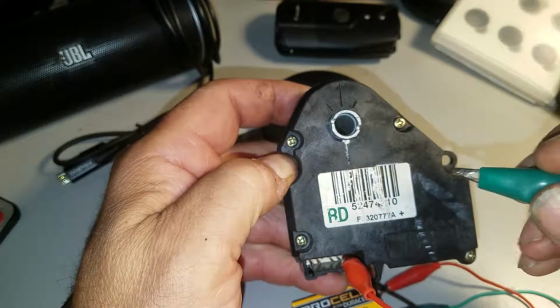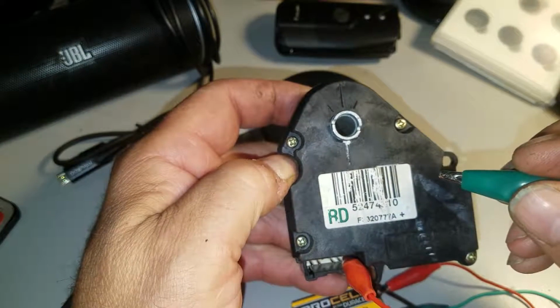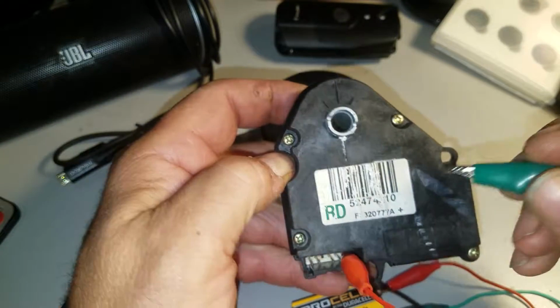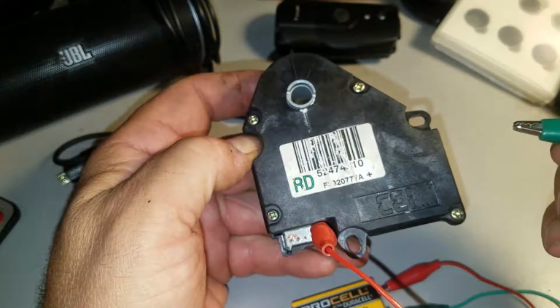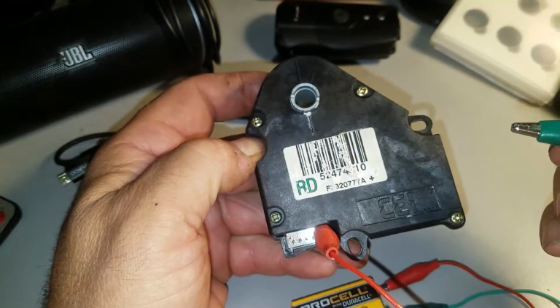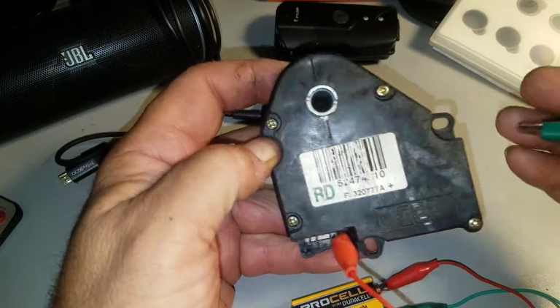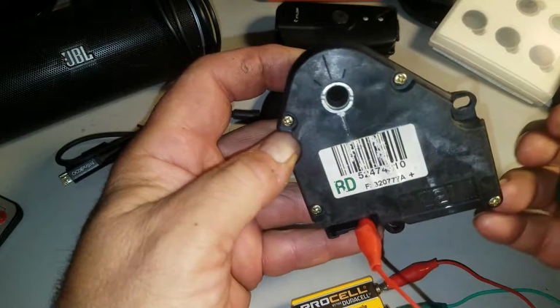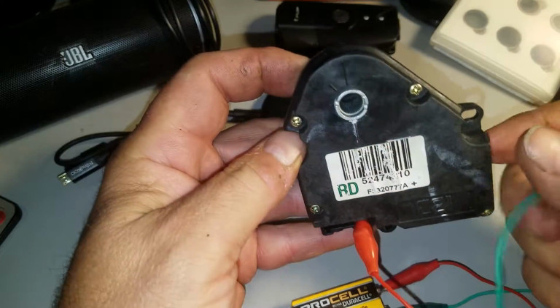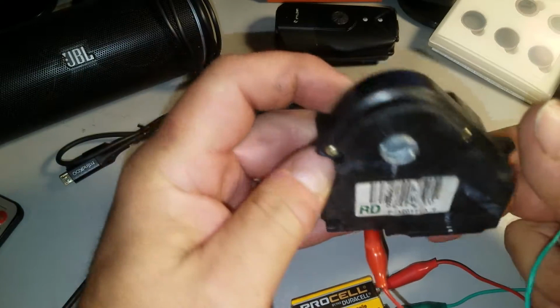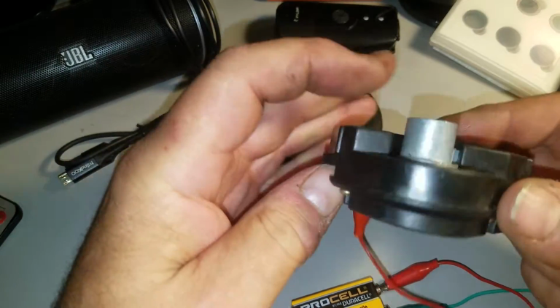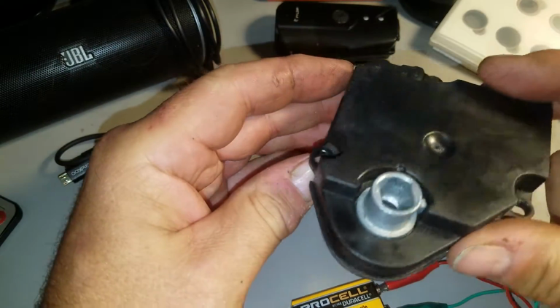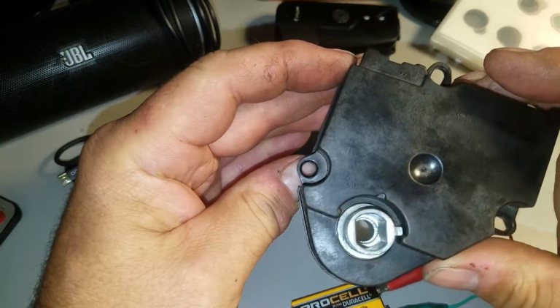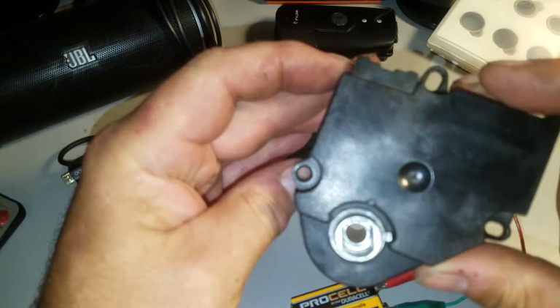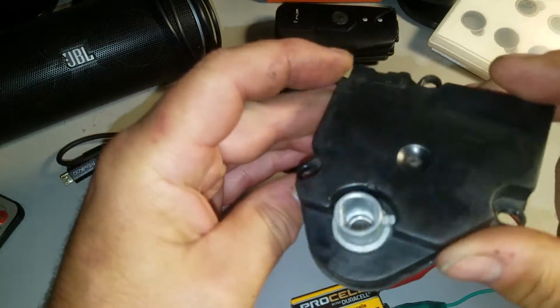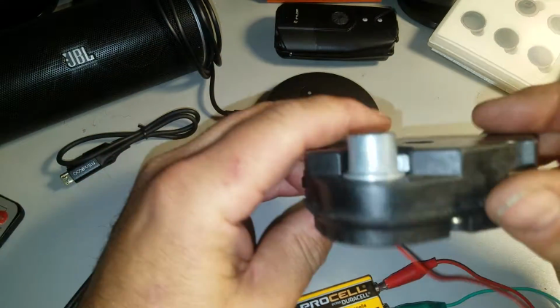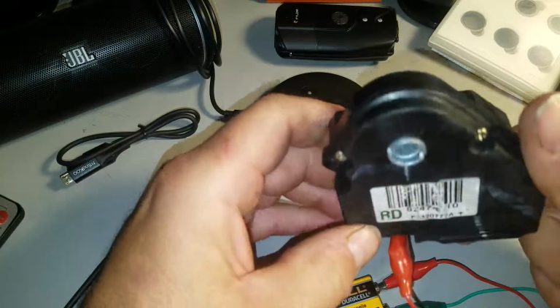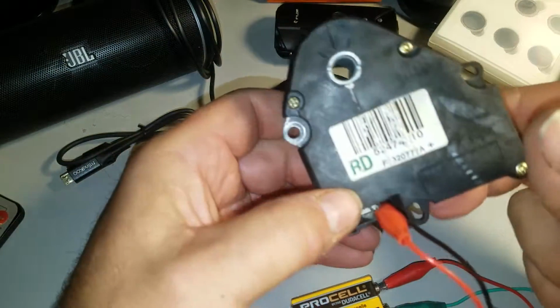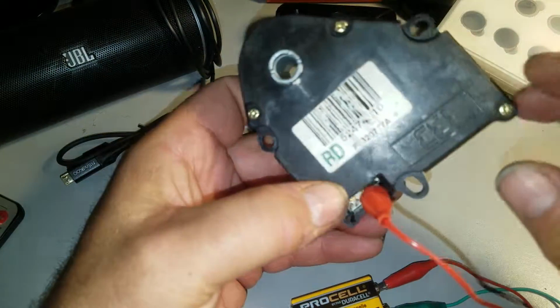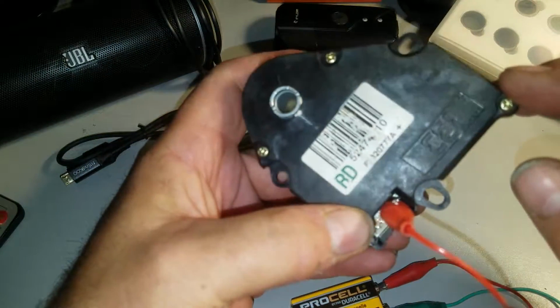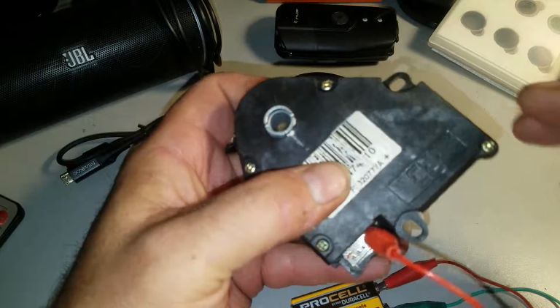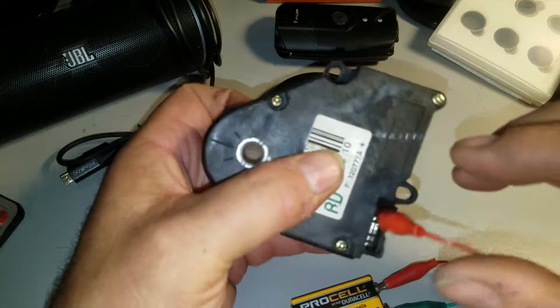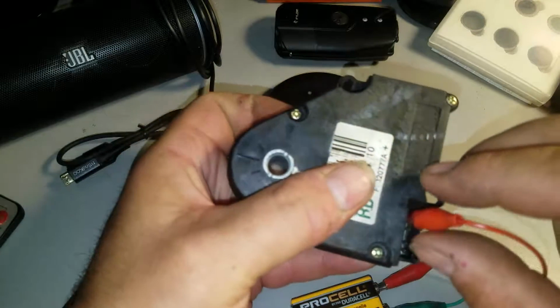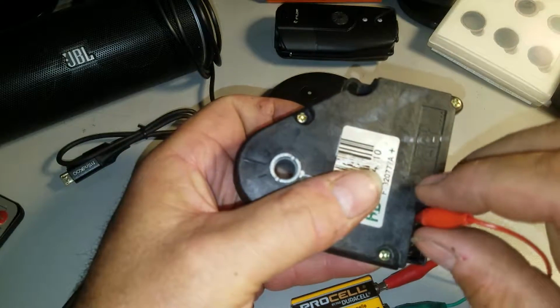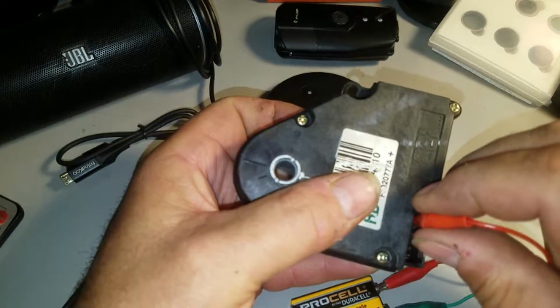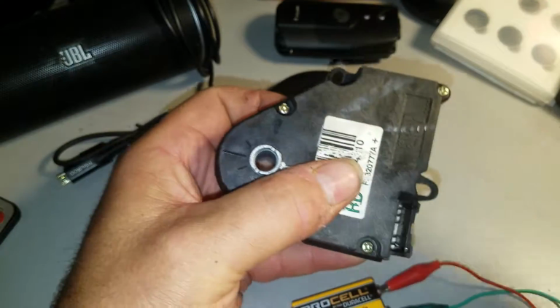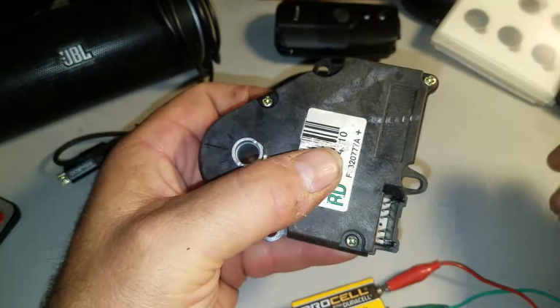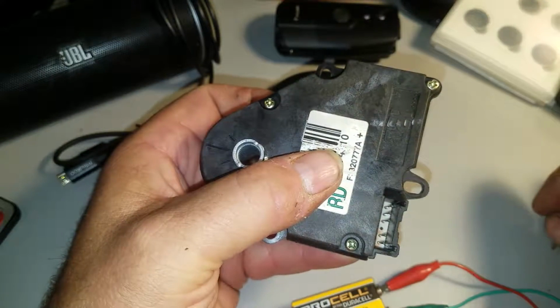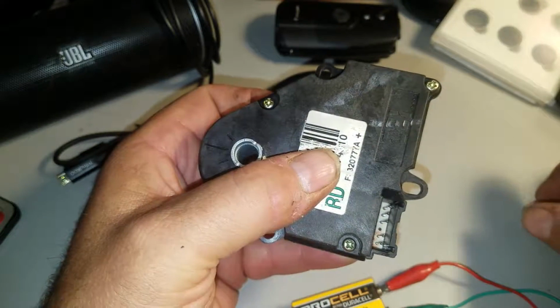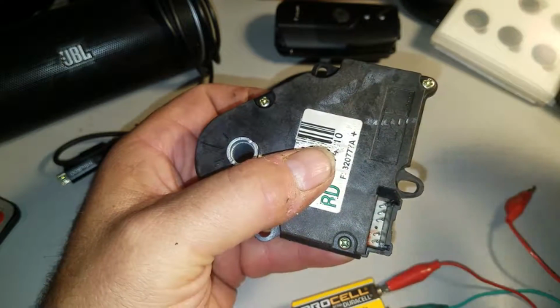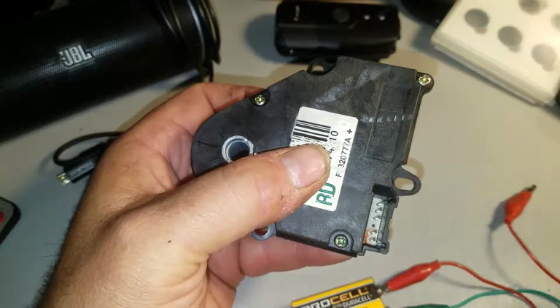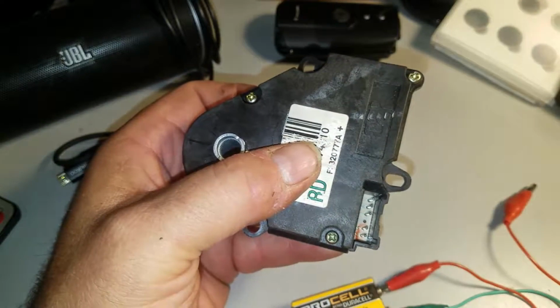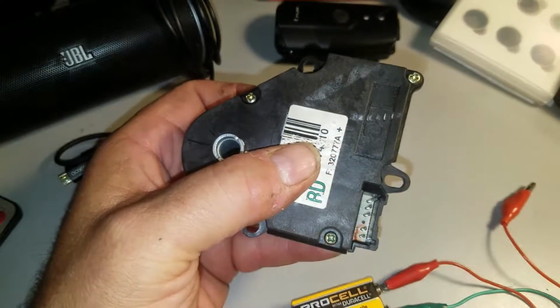So I know this module is shot. That's about it with this test — it's as simple as that. Good luck. I hope this video helps get your heating, cooling, or blend door stuff going.